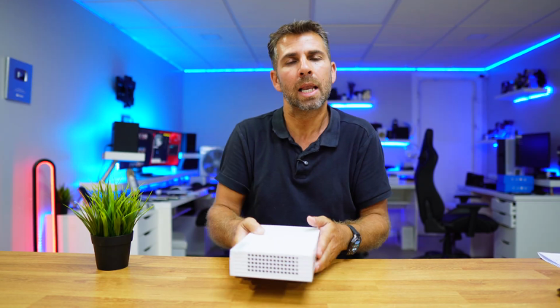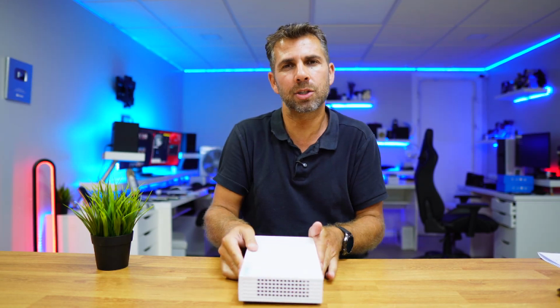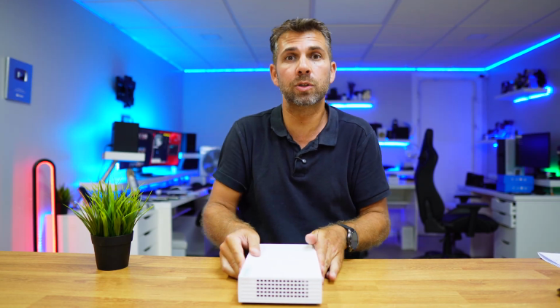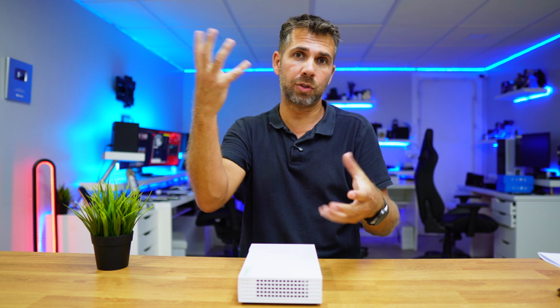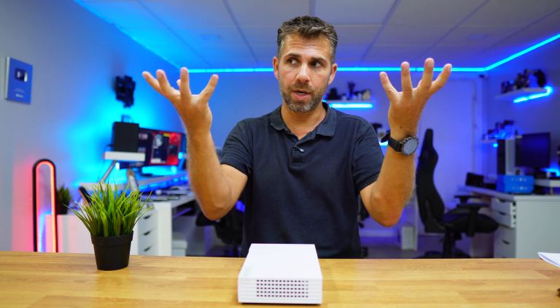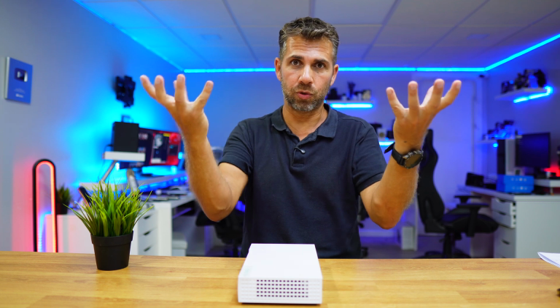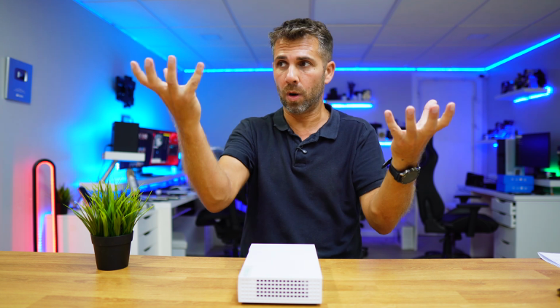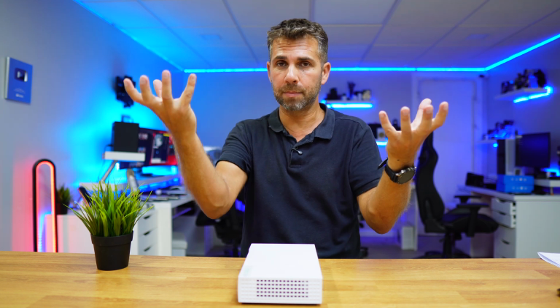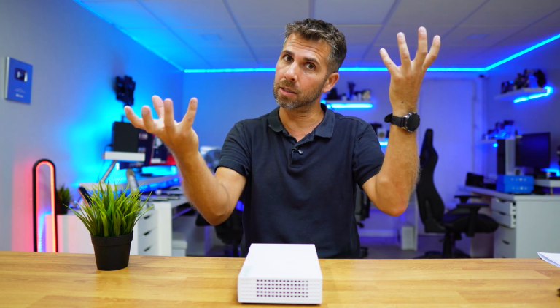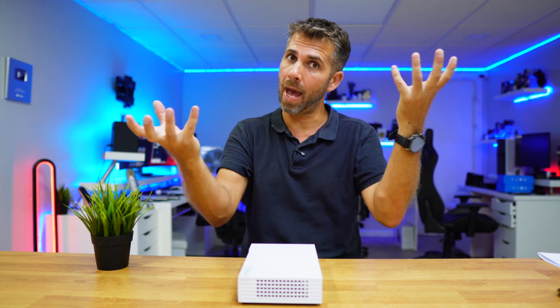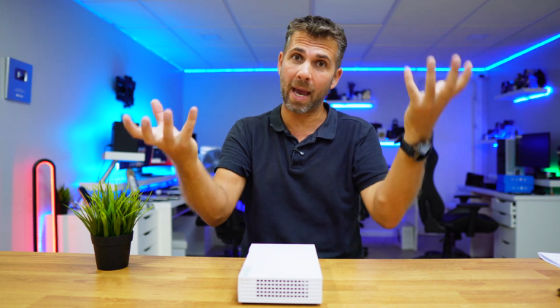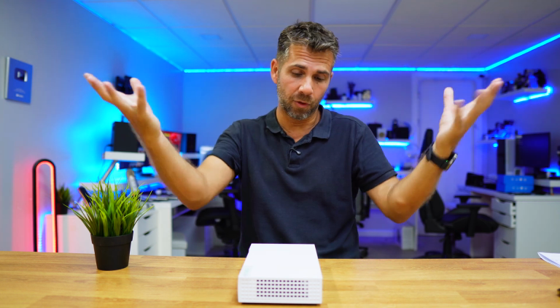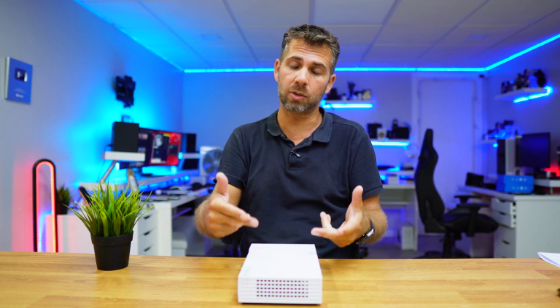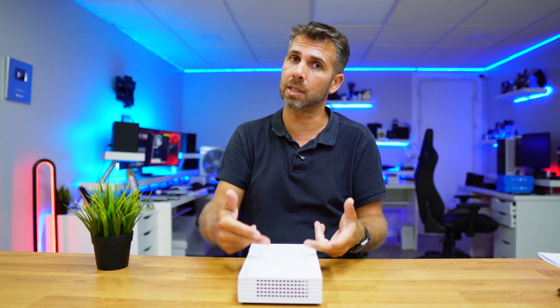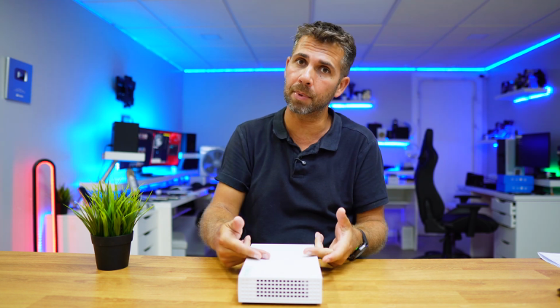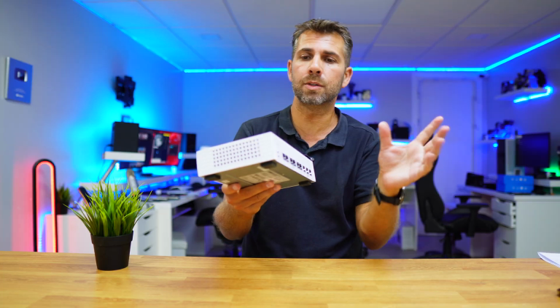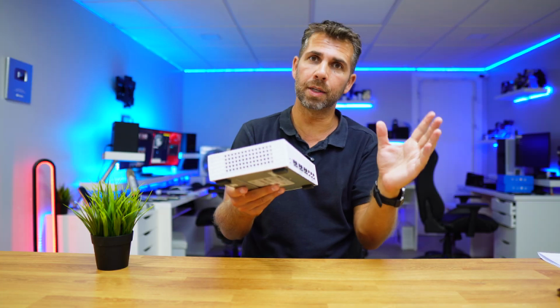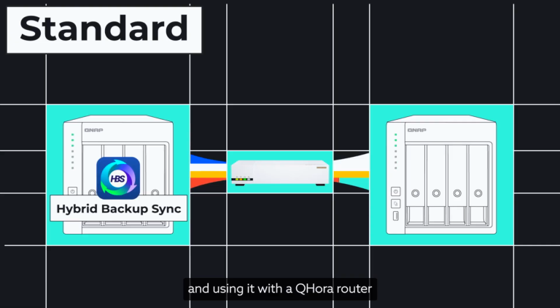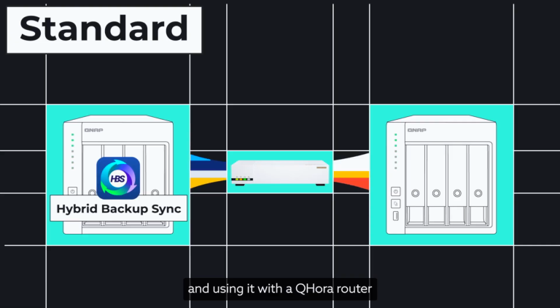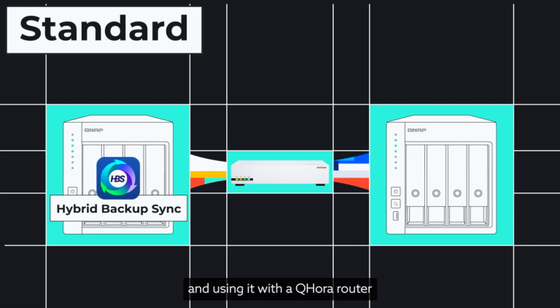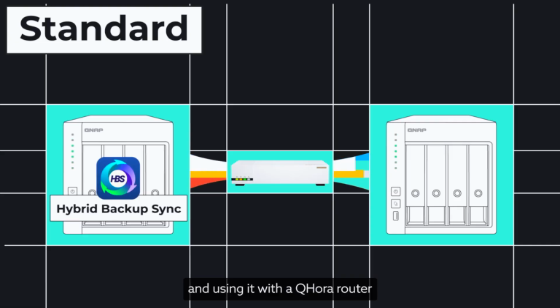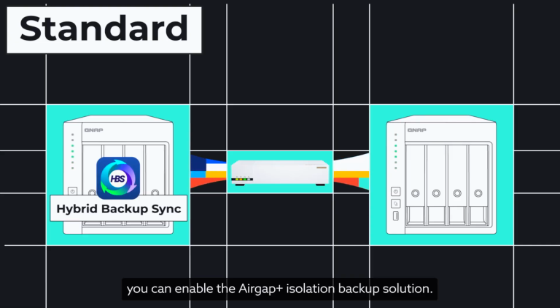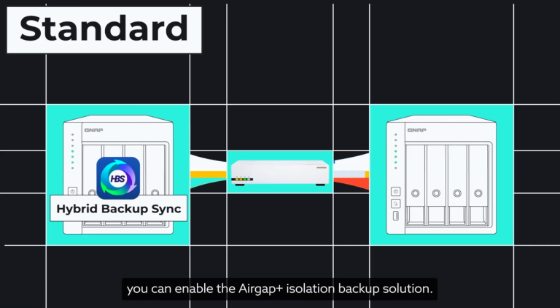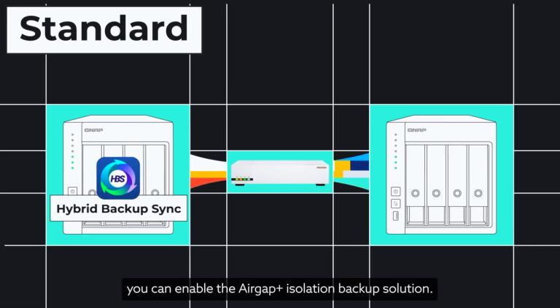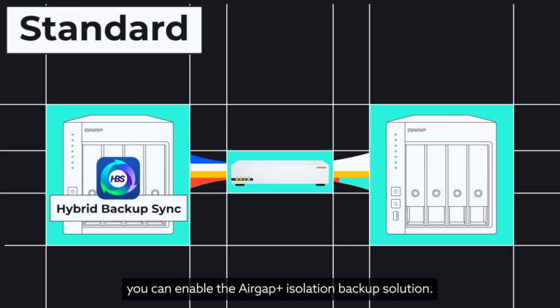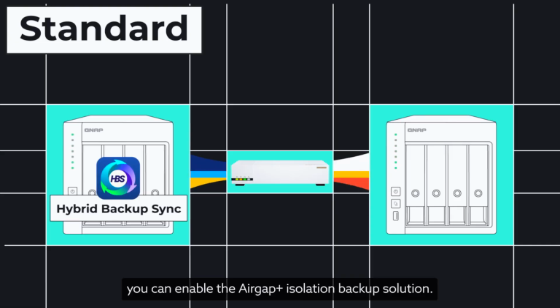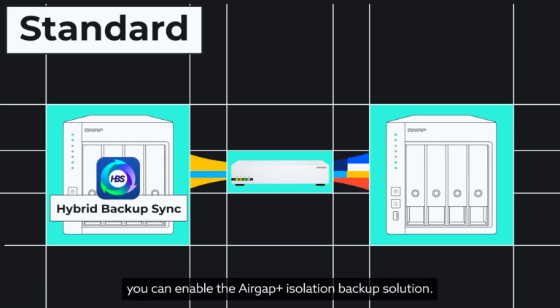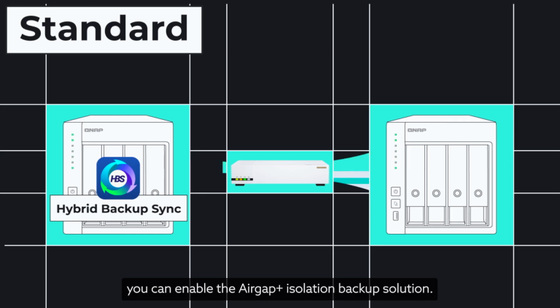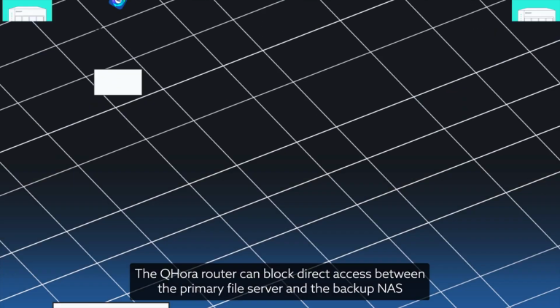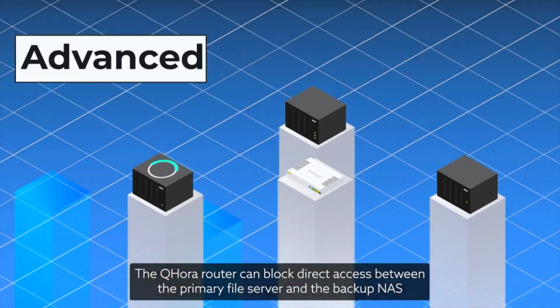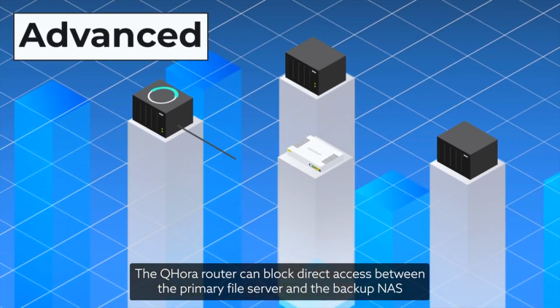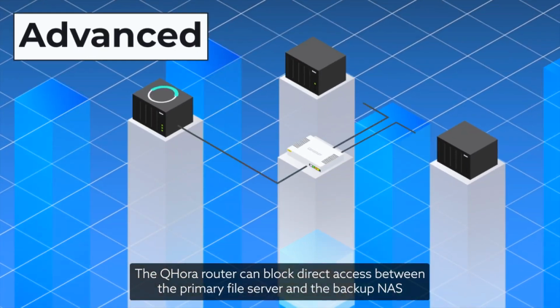So let's imagine that we do have two NAS units — one as main and the other one as a backup — both connected to this setup. Once one is doing the backup of the main one, everything is okay and normal. They will talk to each other and do all the backup.